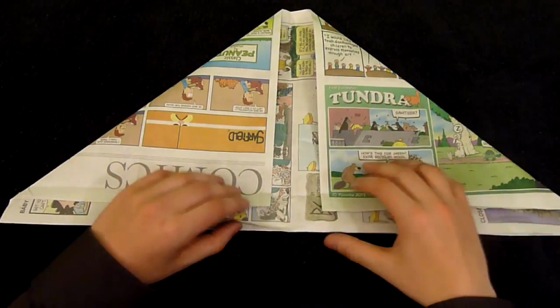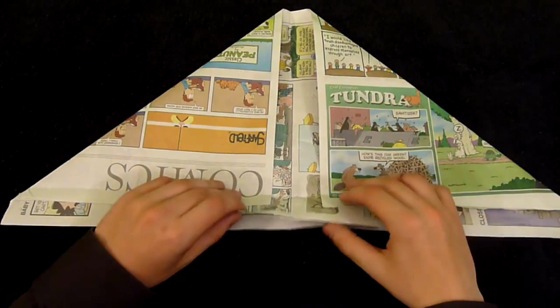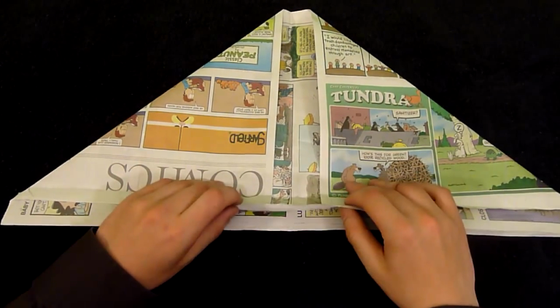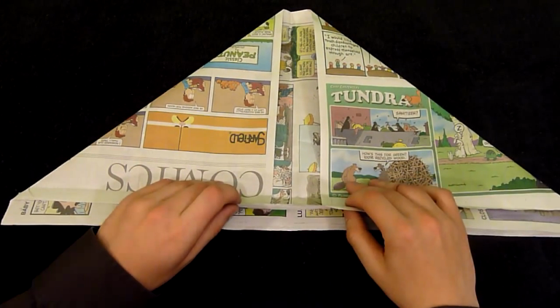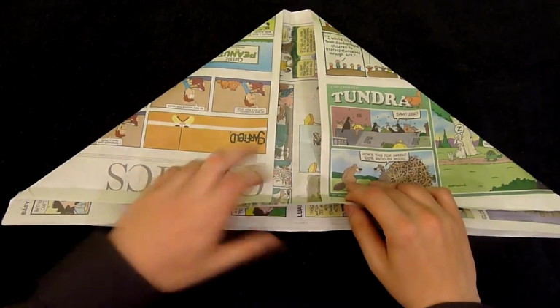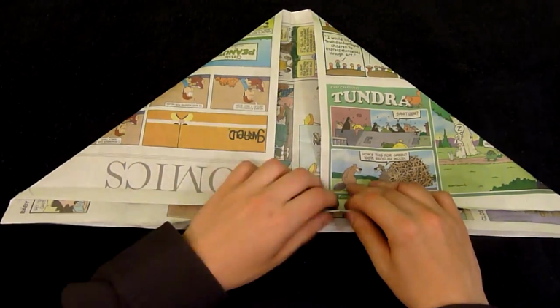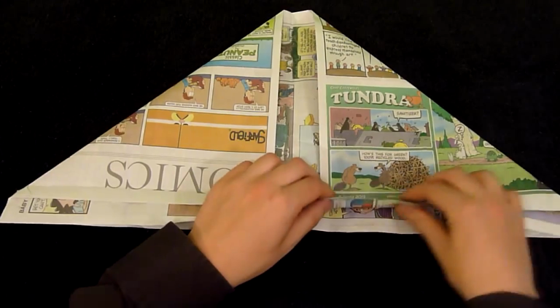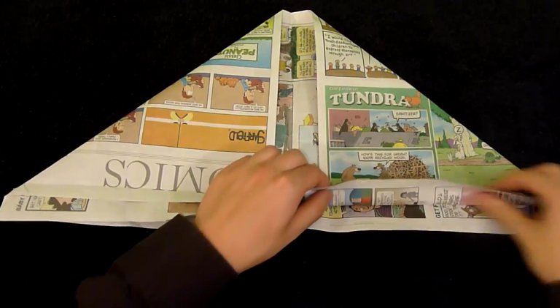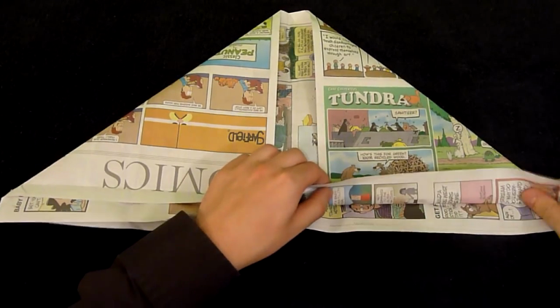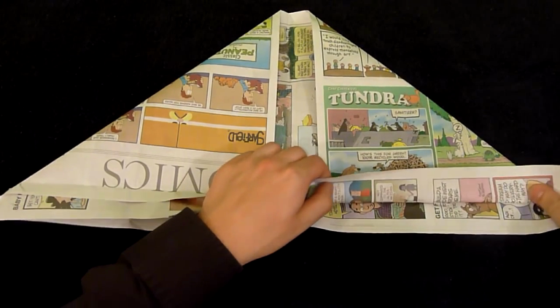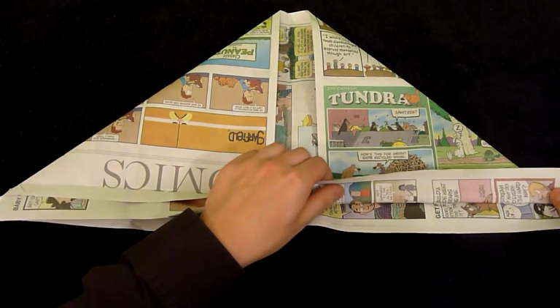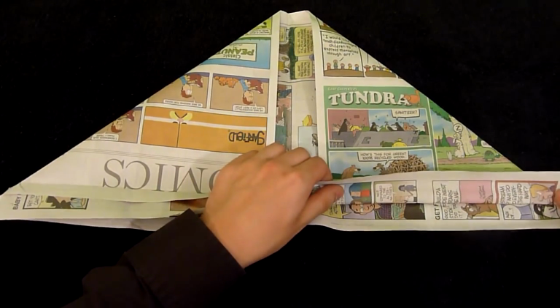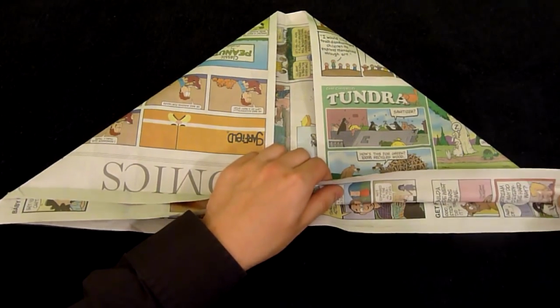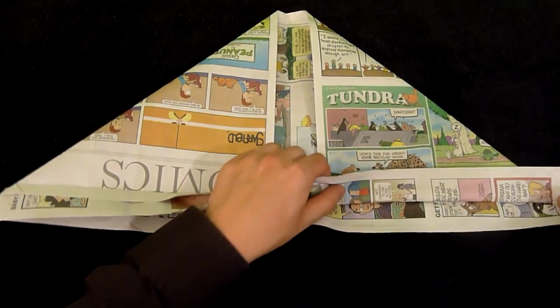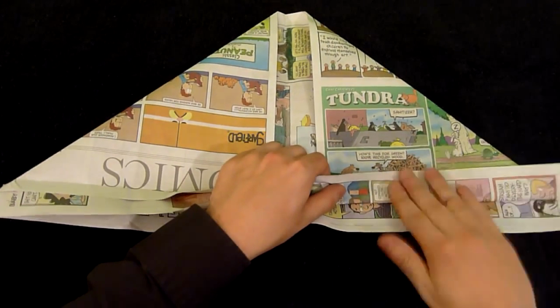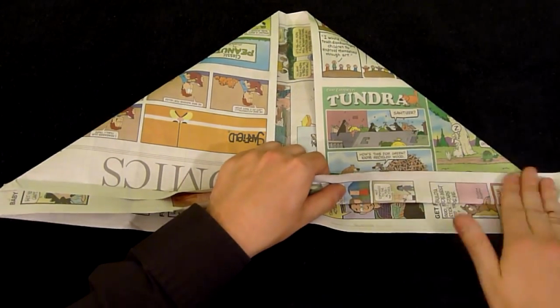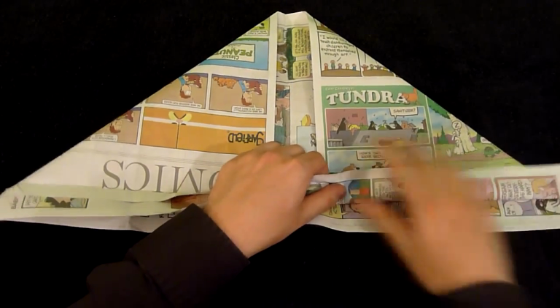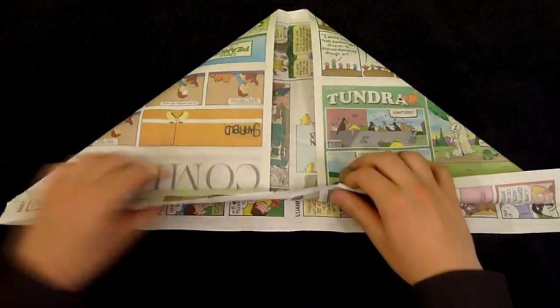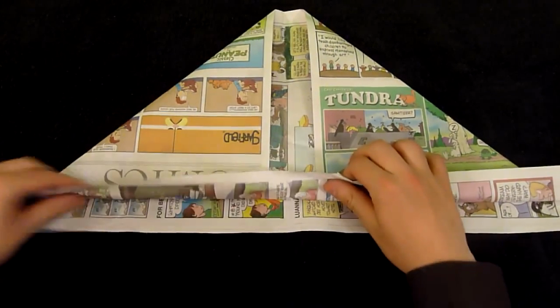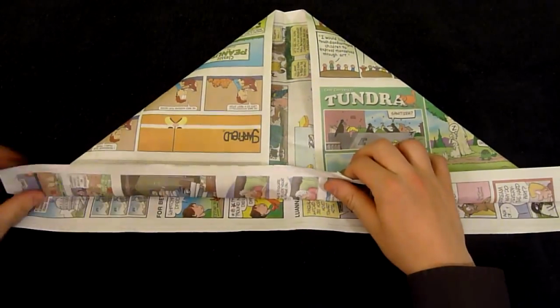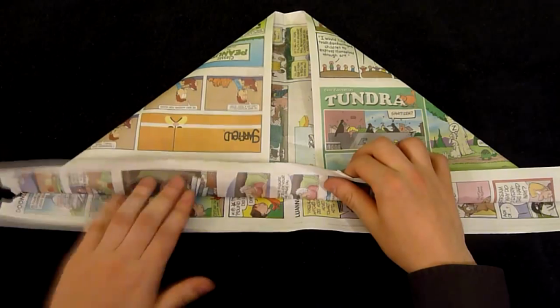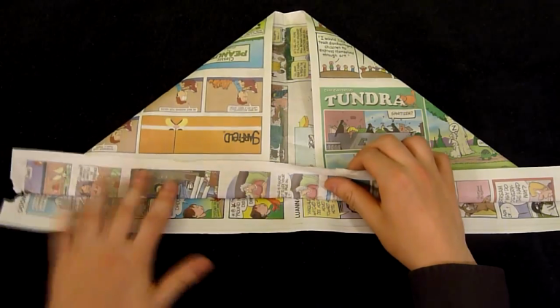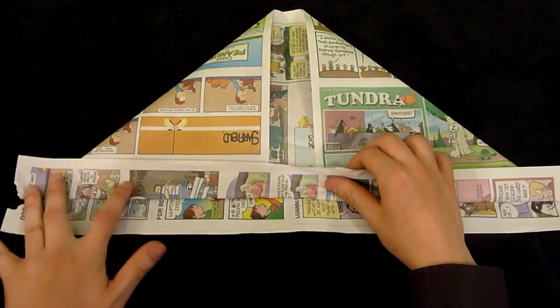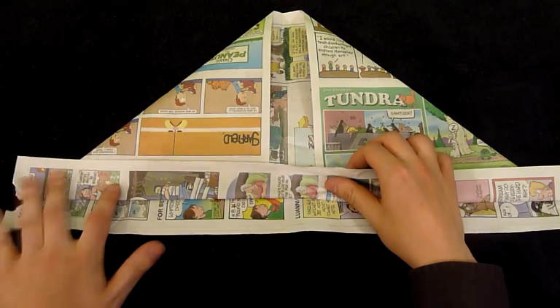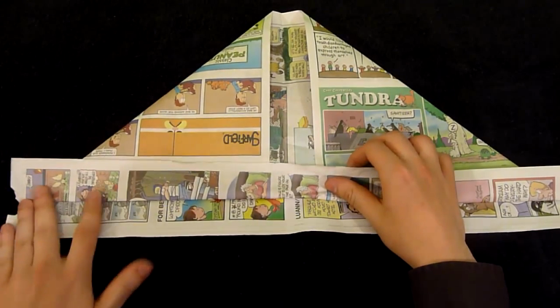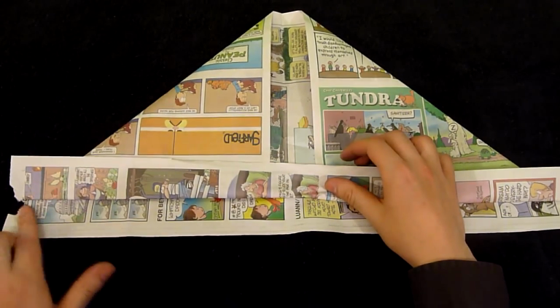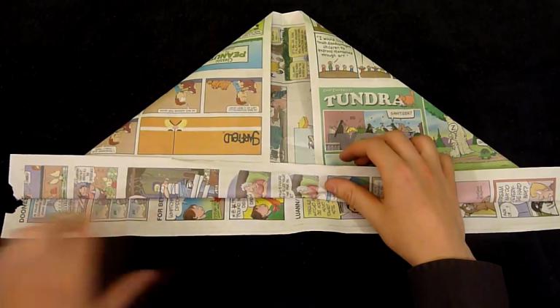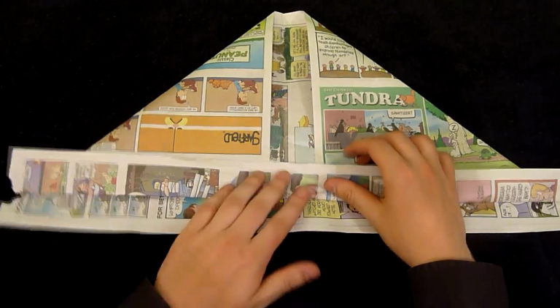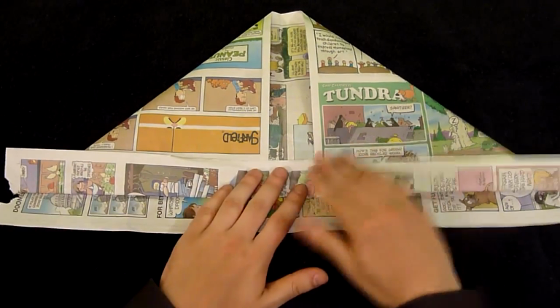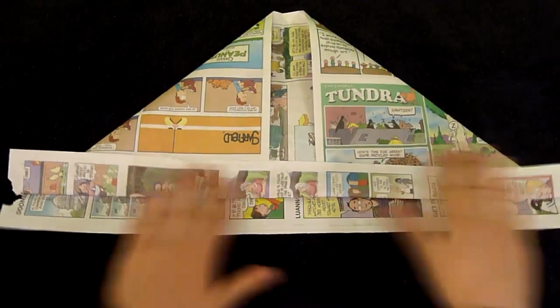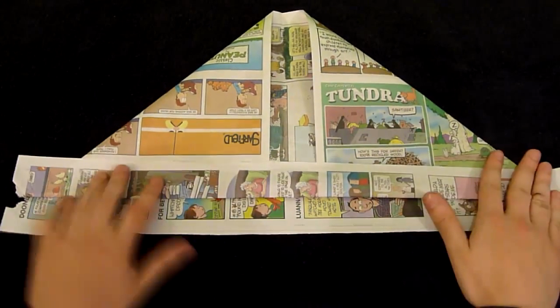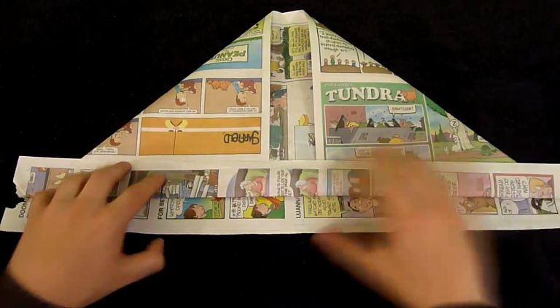Now you'll take the top layer from the bottom ledge and fold it up over your previous folds. If you rip it a little bit, that's okay. Just go ahead and flatten it up.